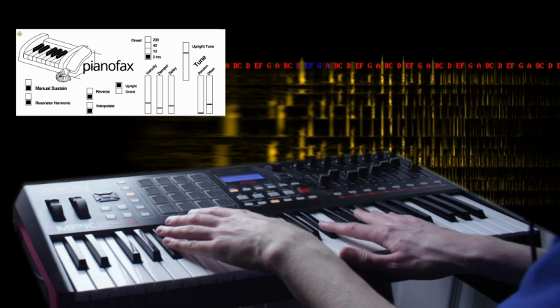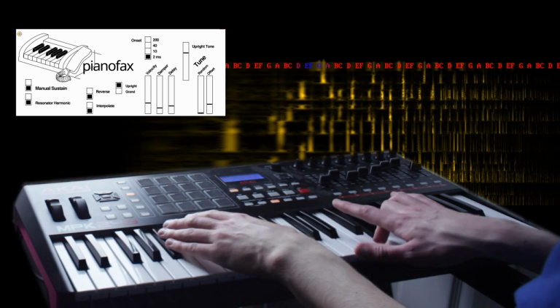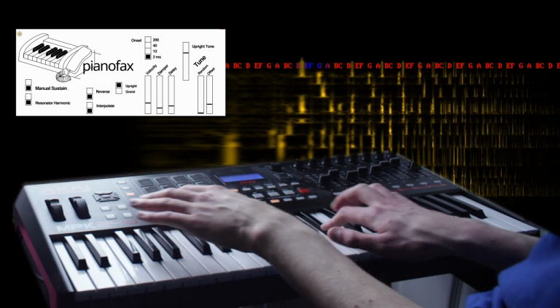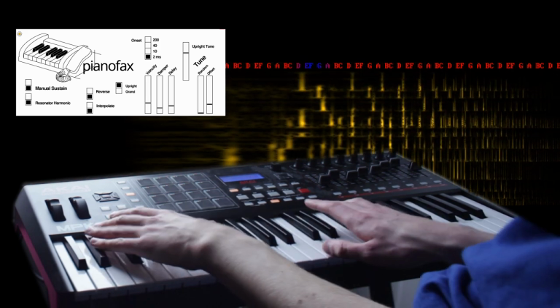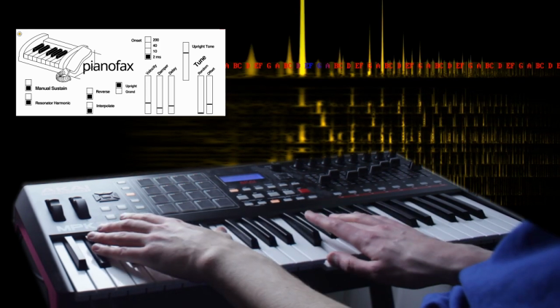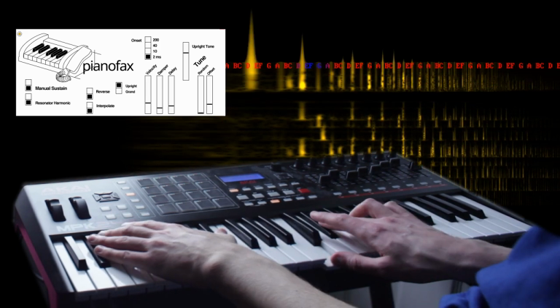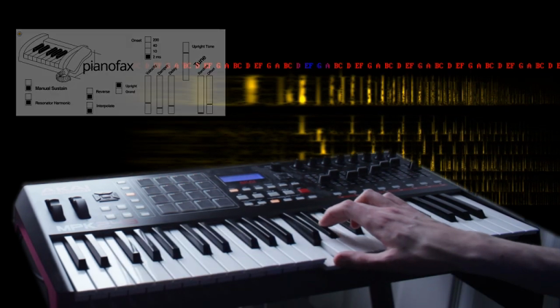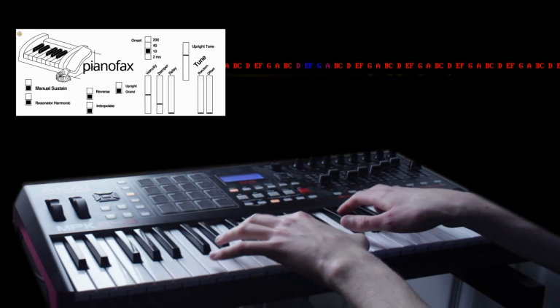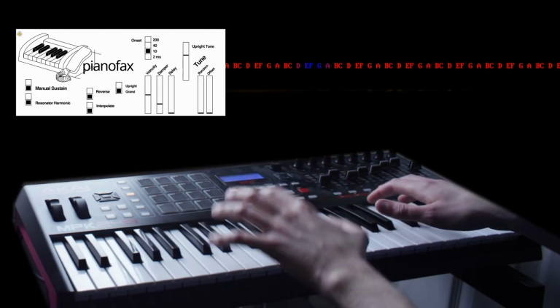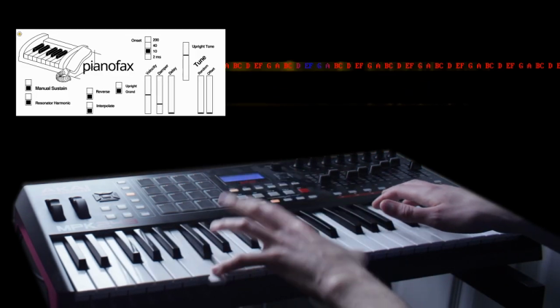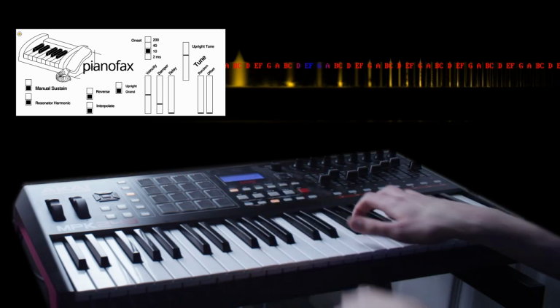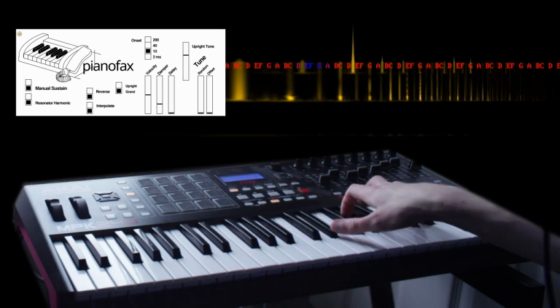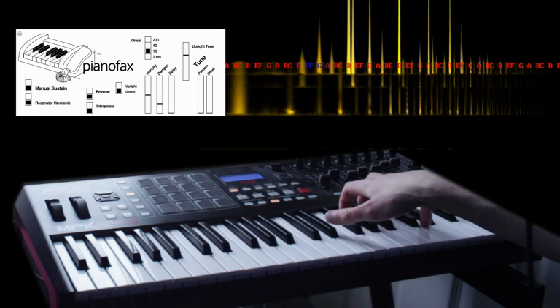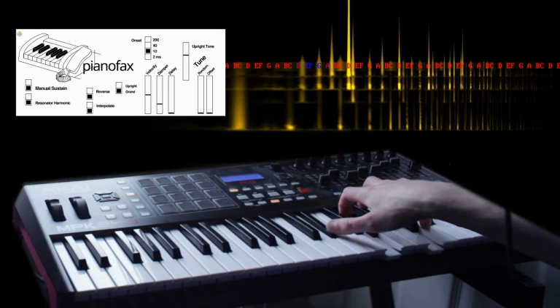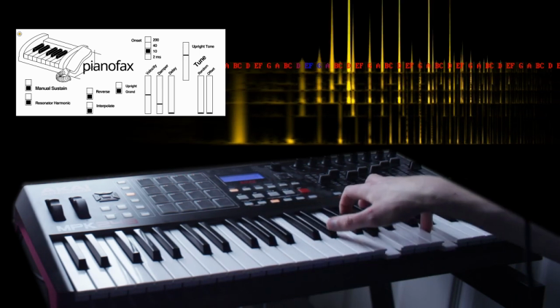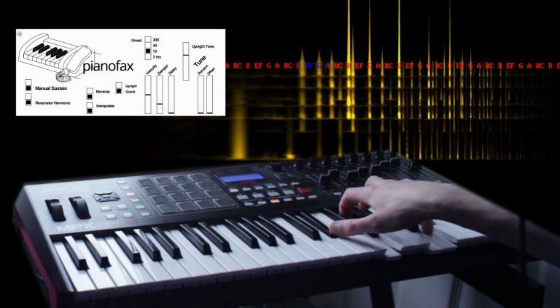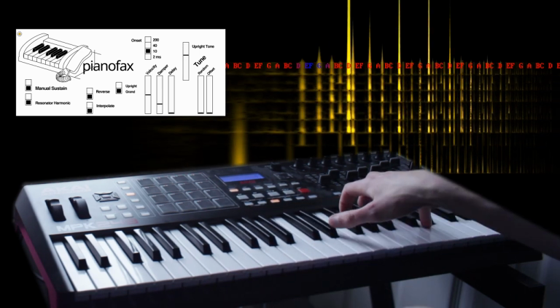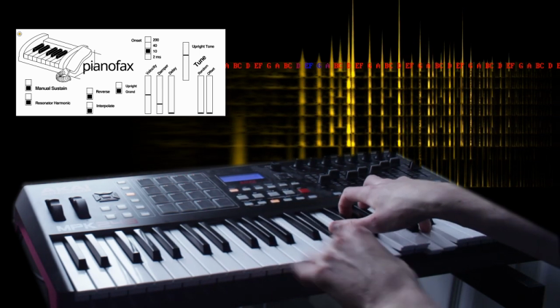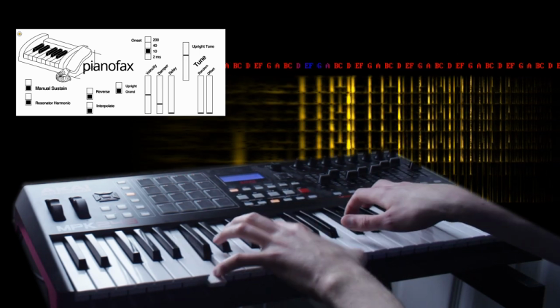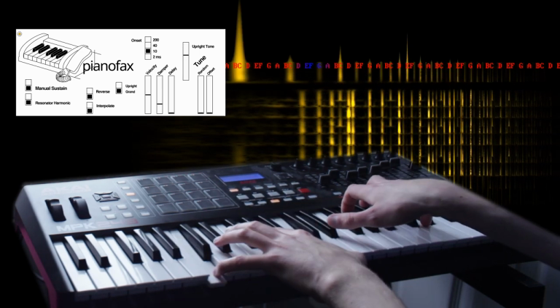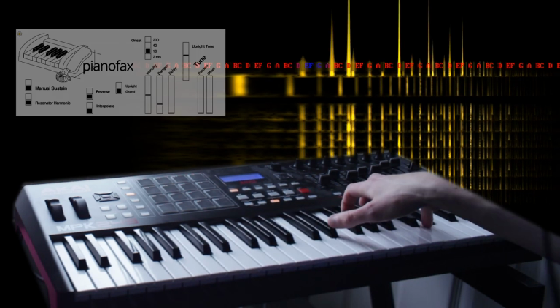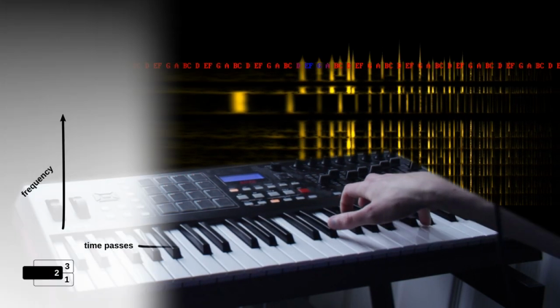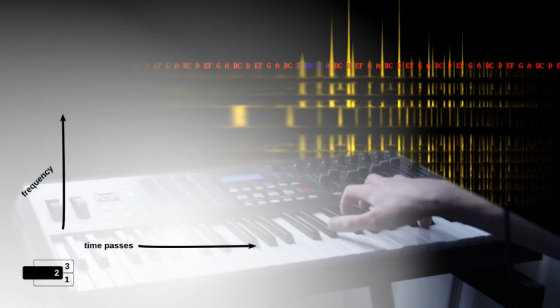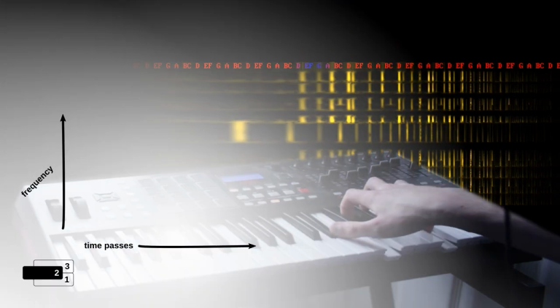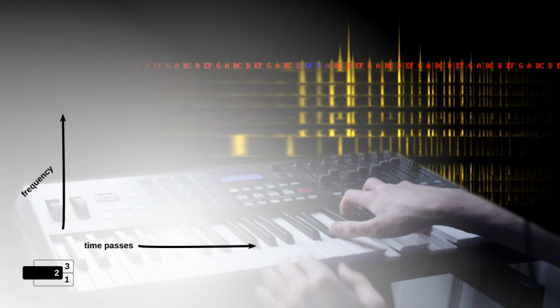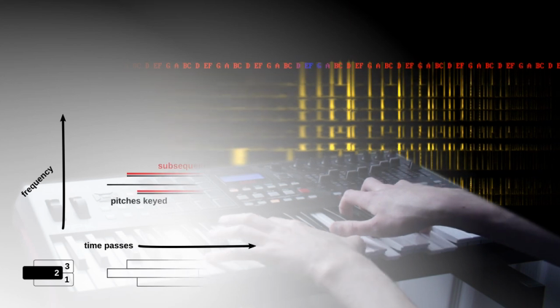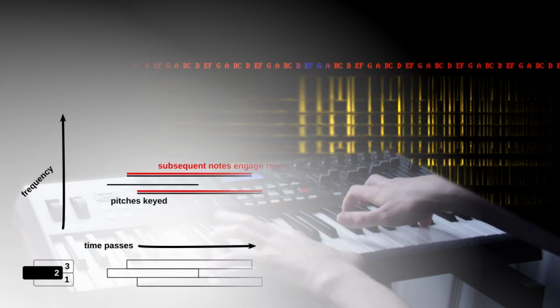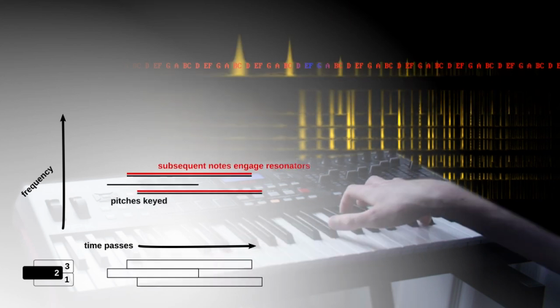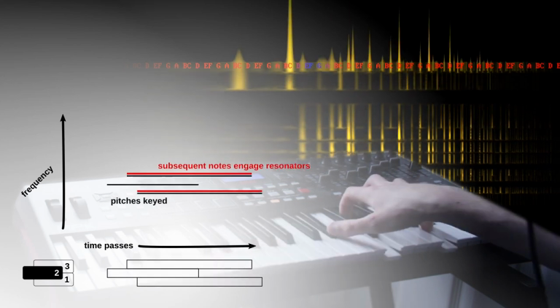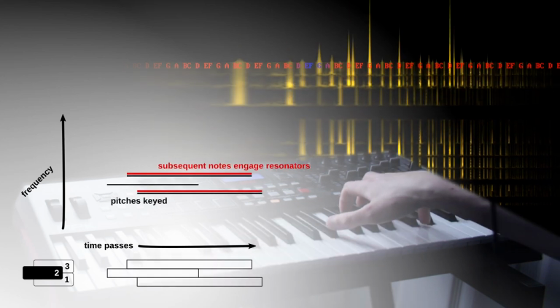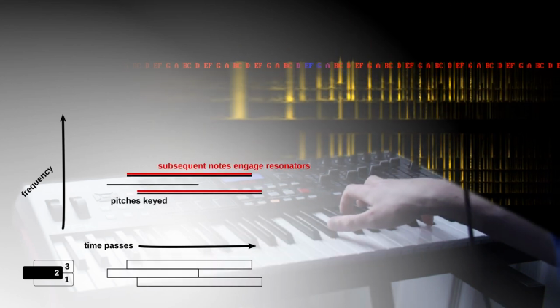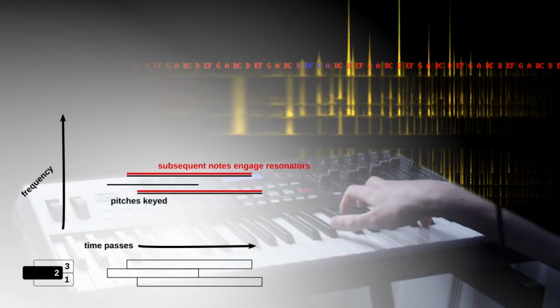To take the sound over the top, Piano Facts has delay-based resonators to mimic piano sympathetic resonance. You hear that on chords and while the sustain function is engaged.